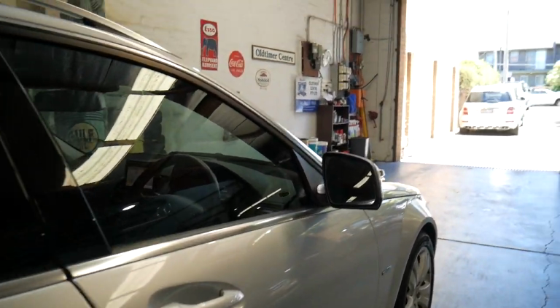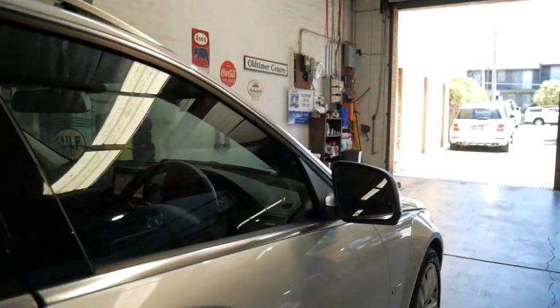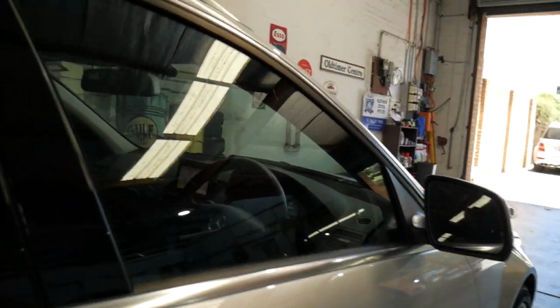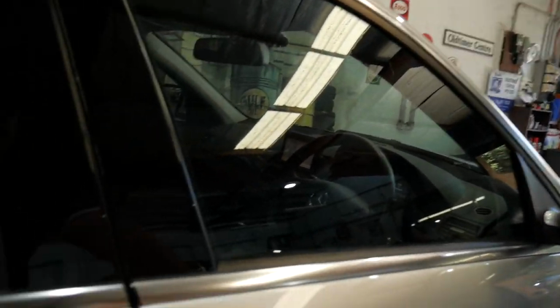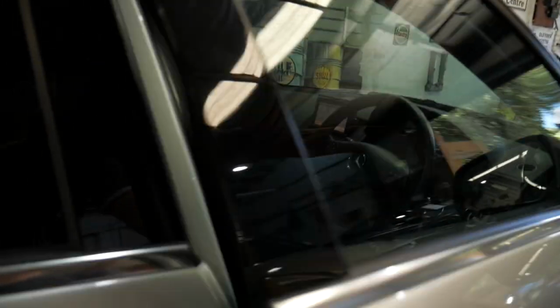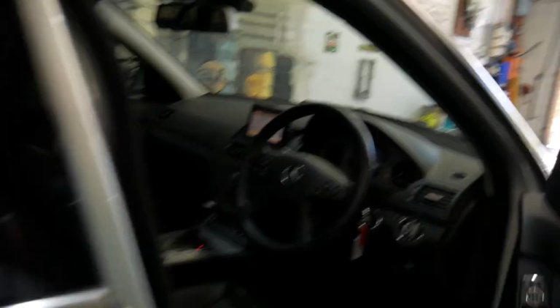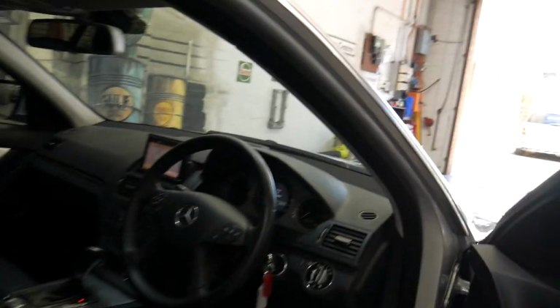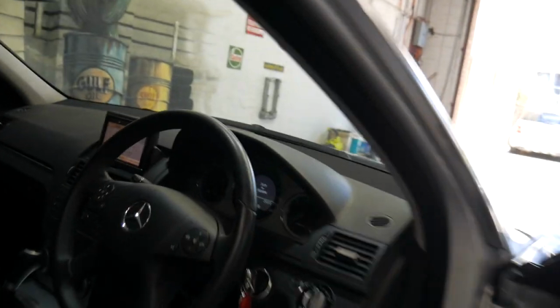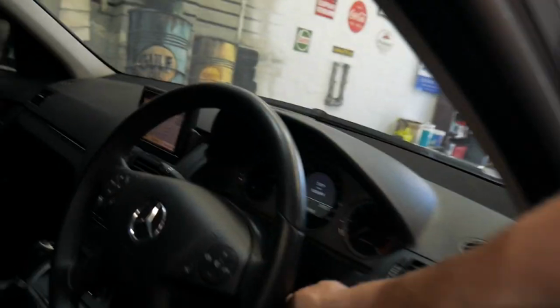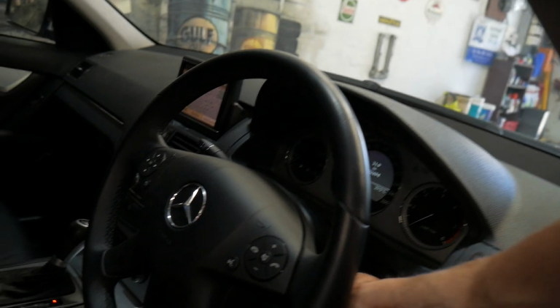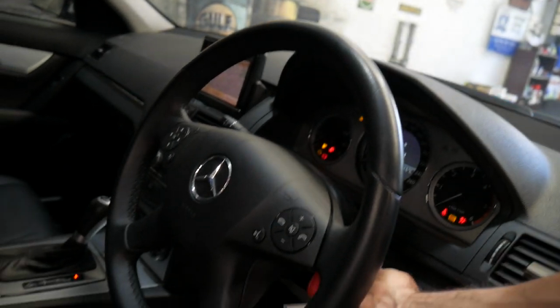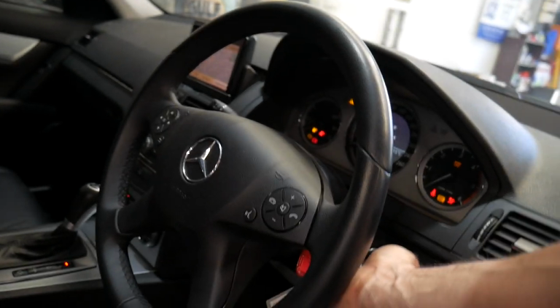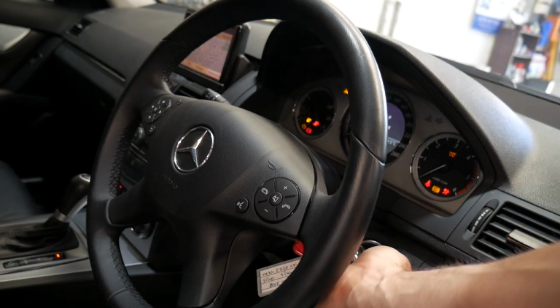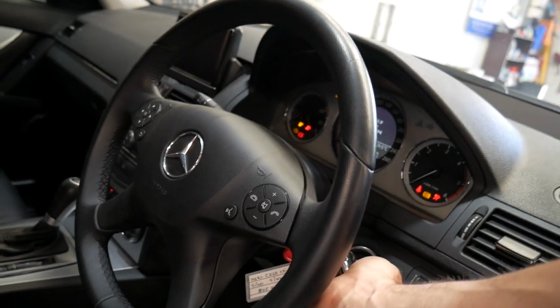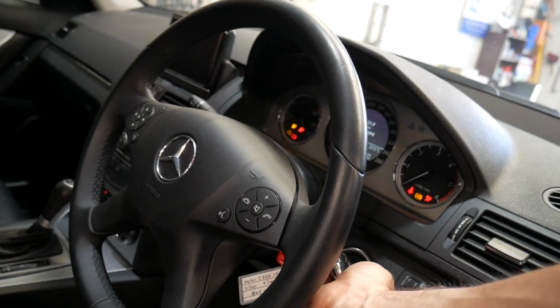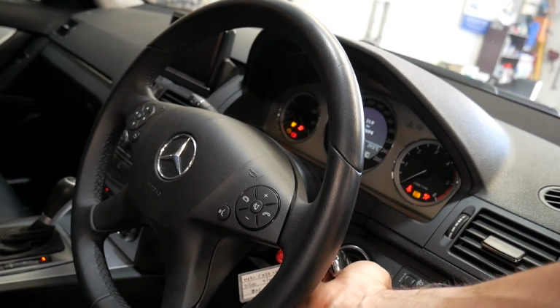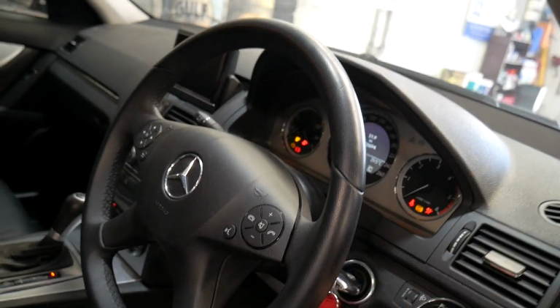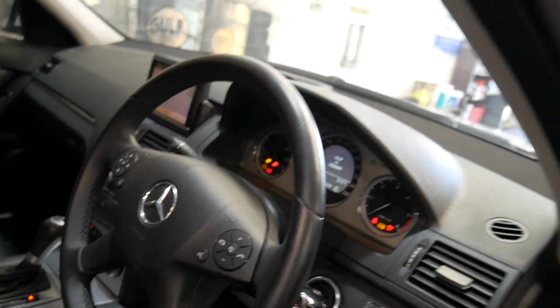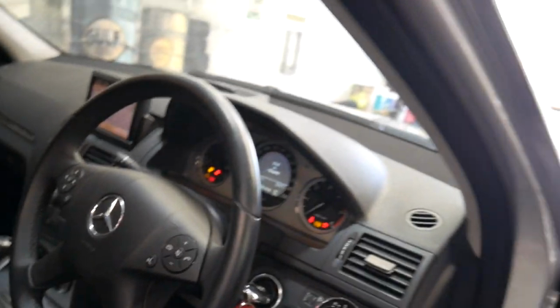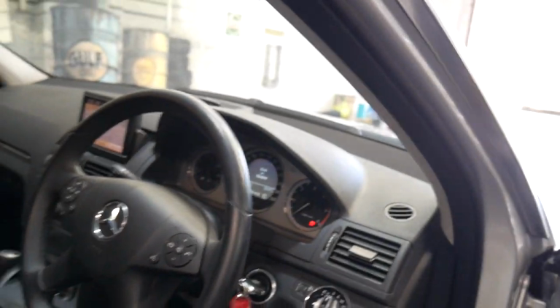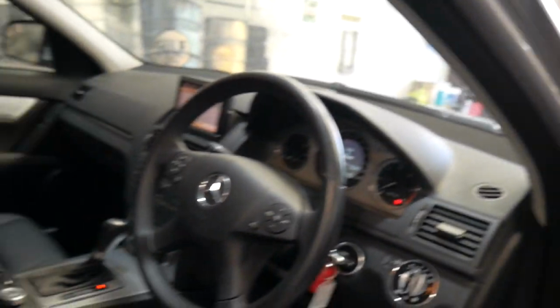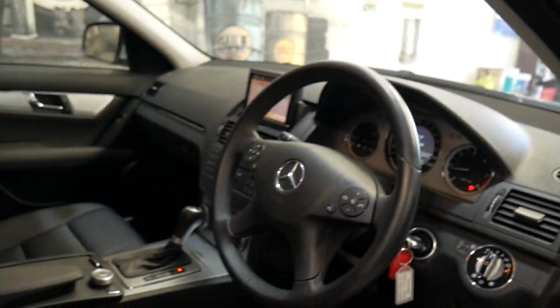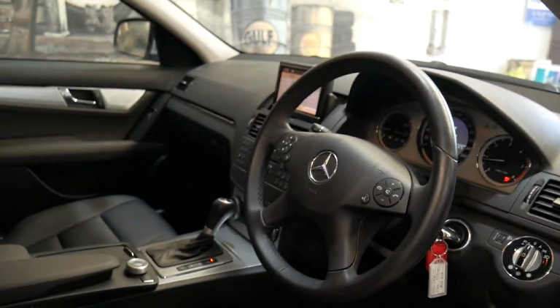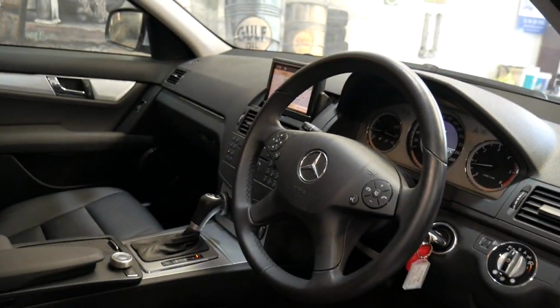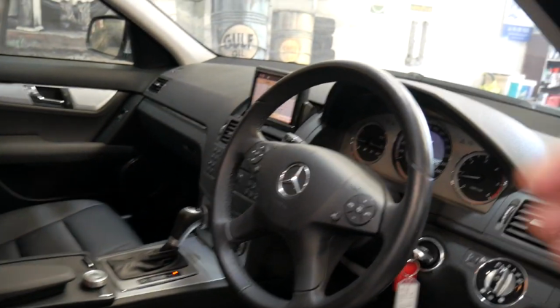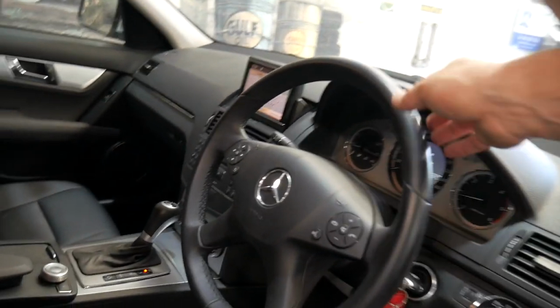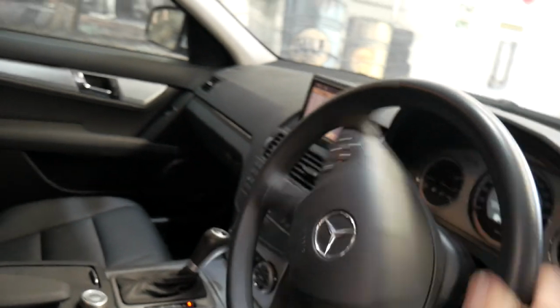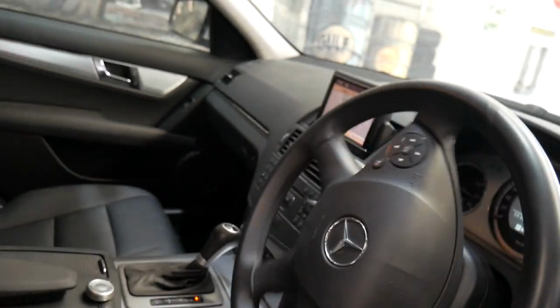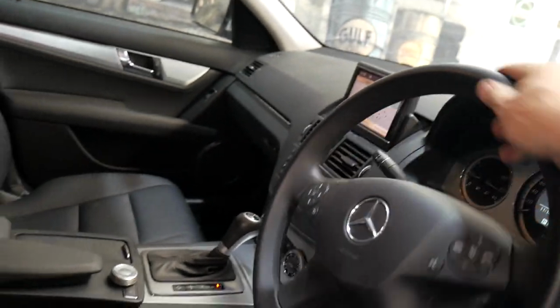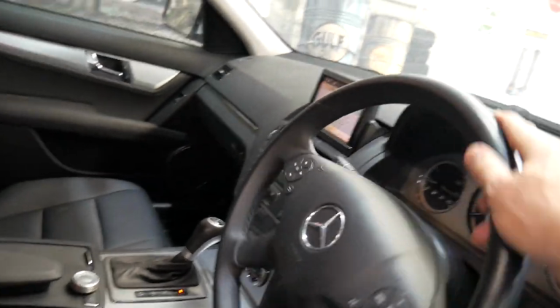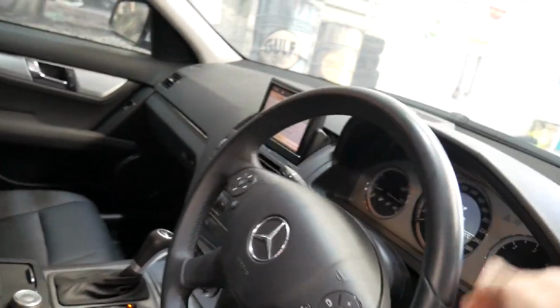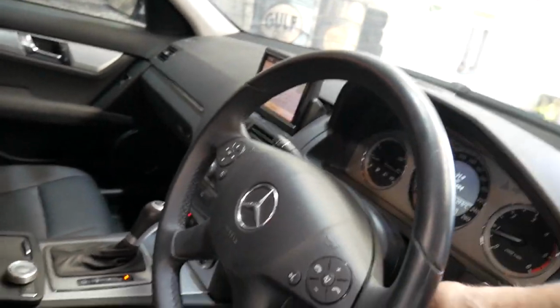It's 102,000 k's and it's got good history. Starting it up — nice and quiet. They're not like a big noisy tractor, and the steering is really, really light.